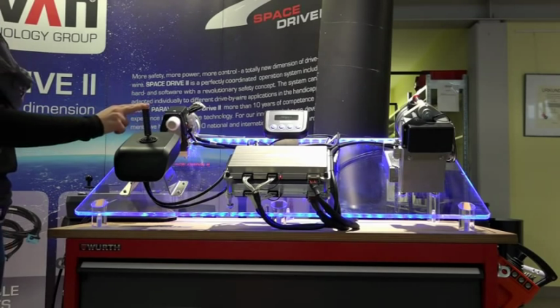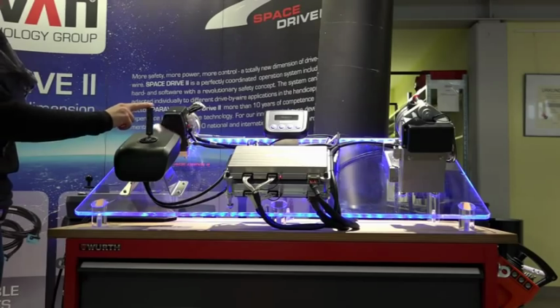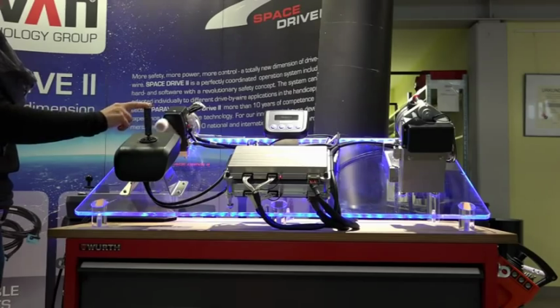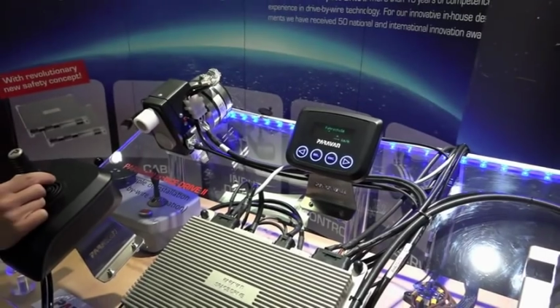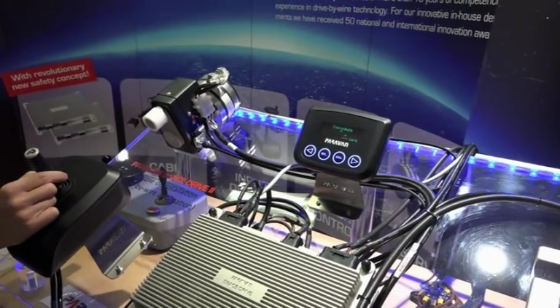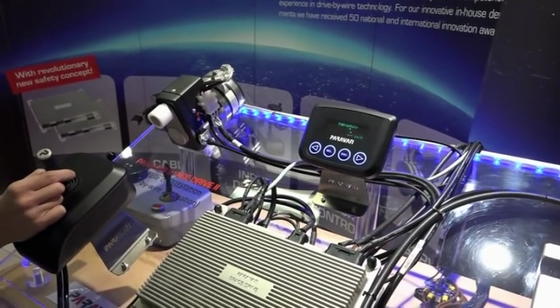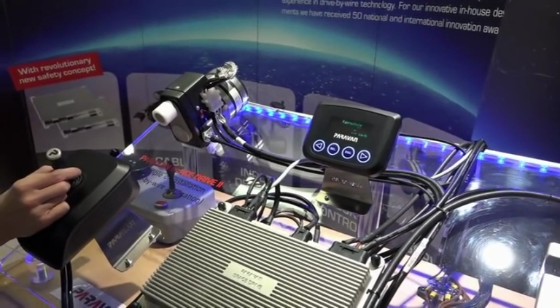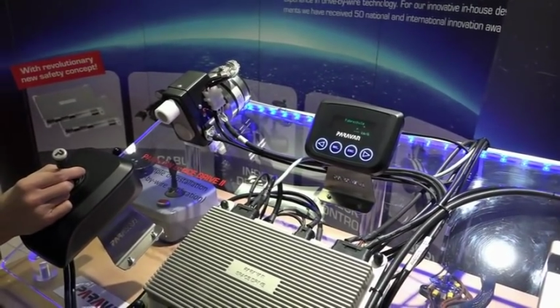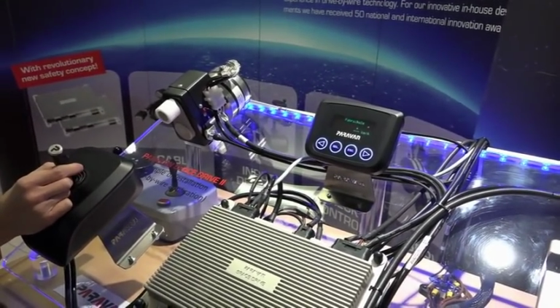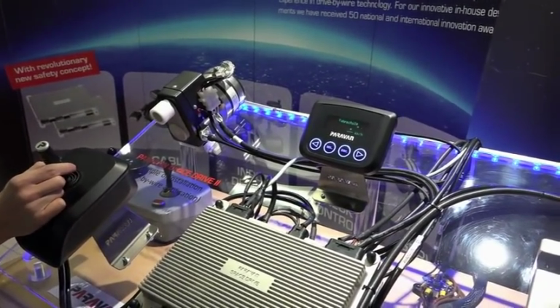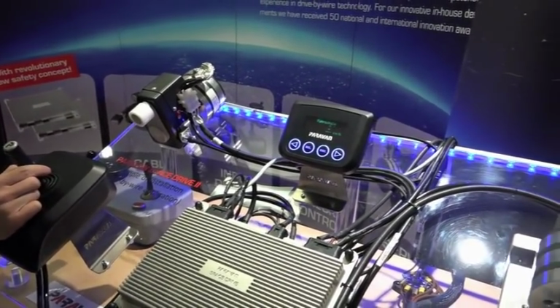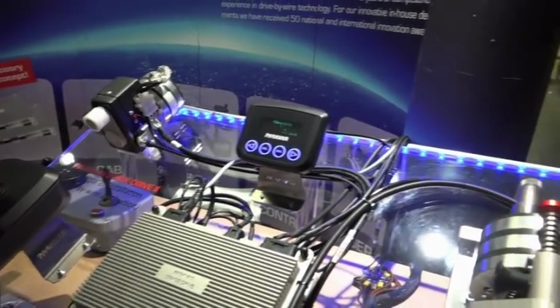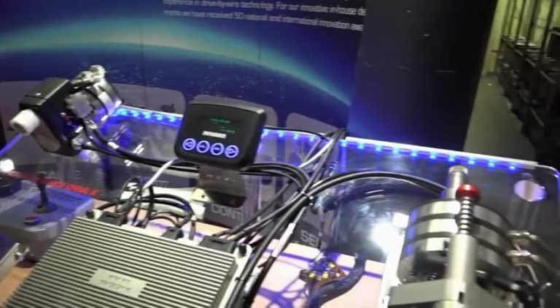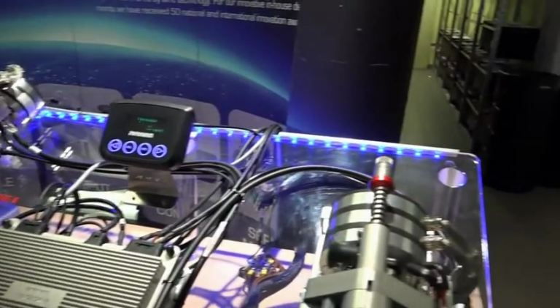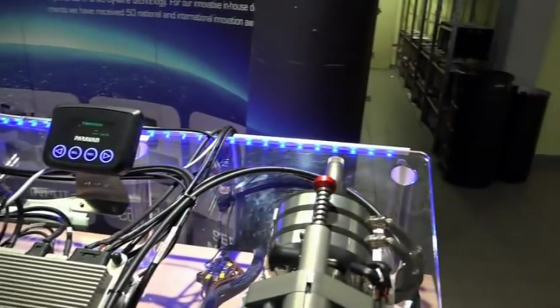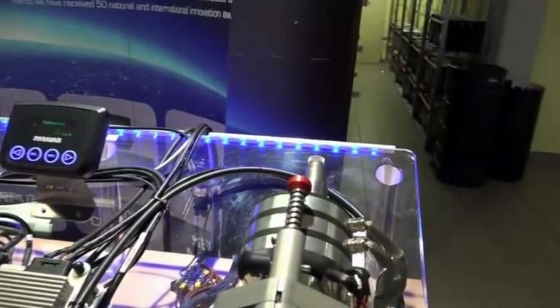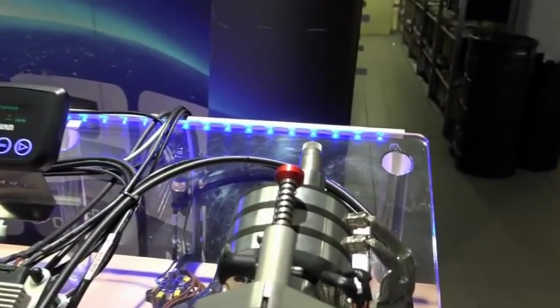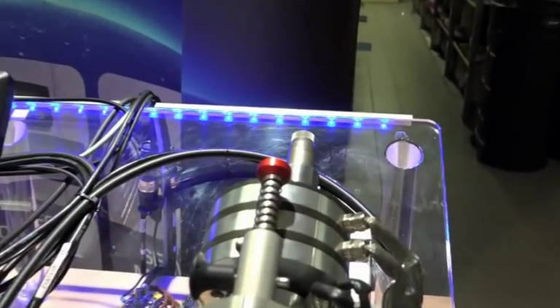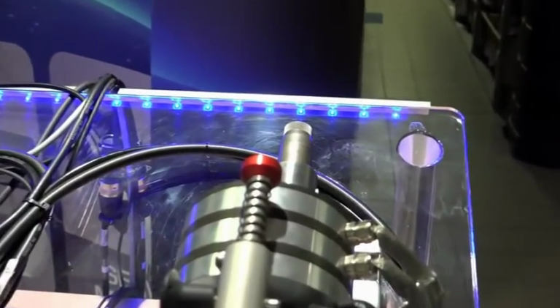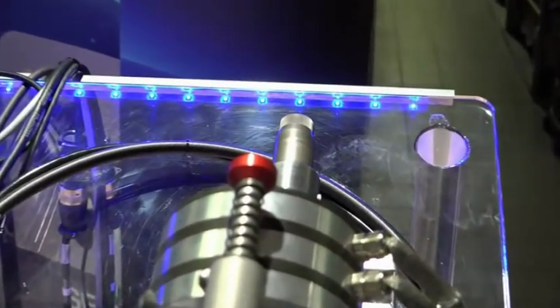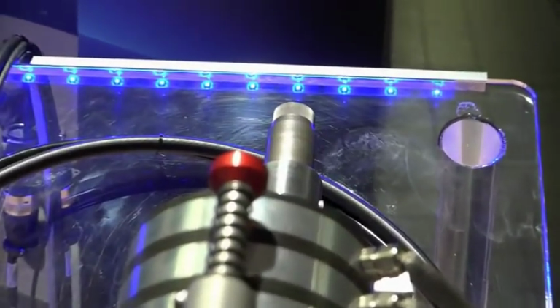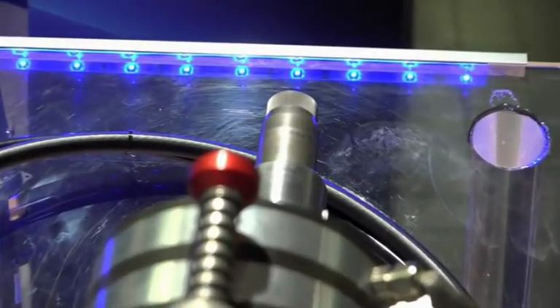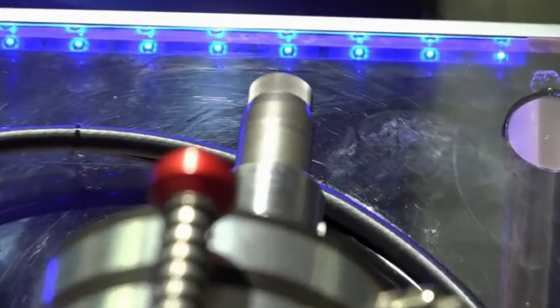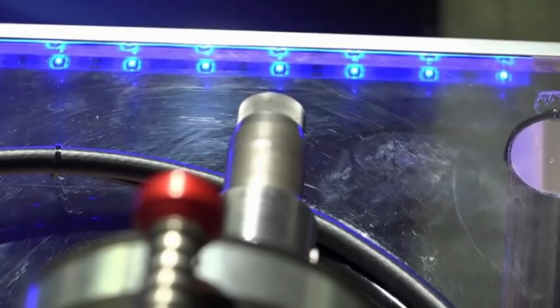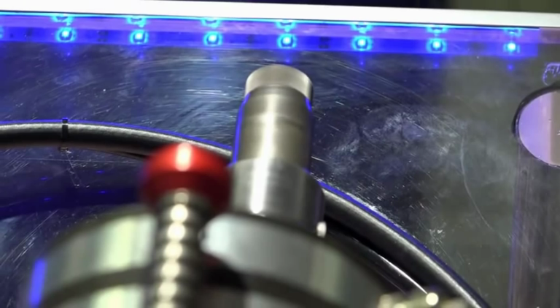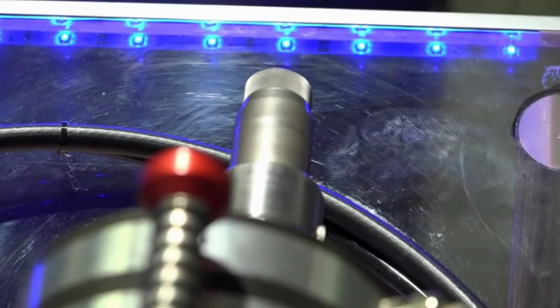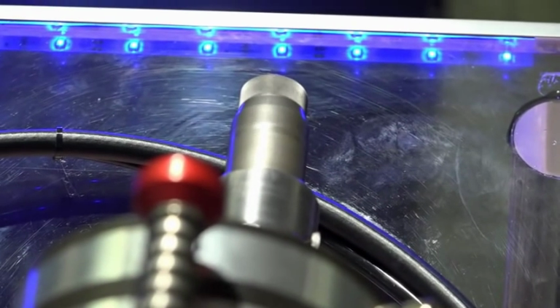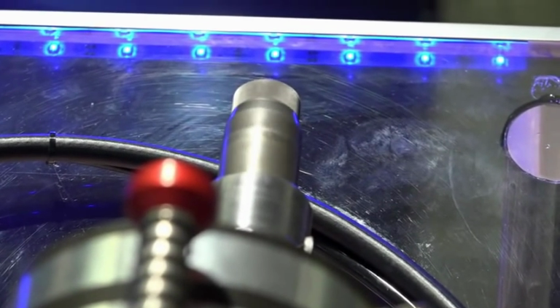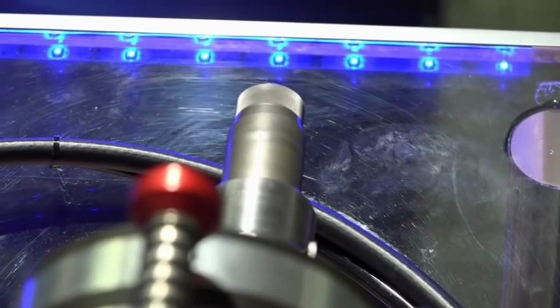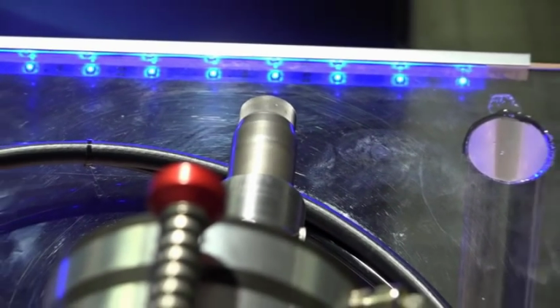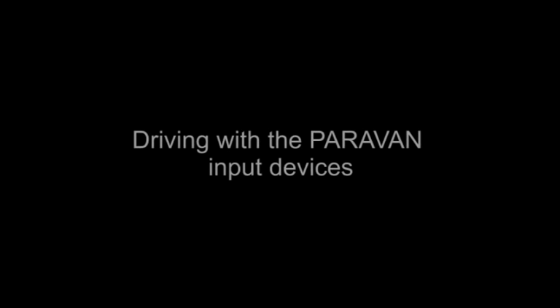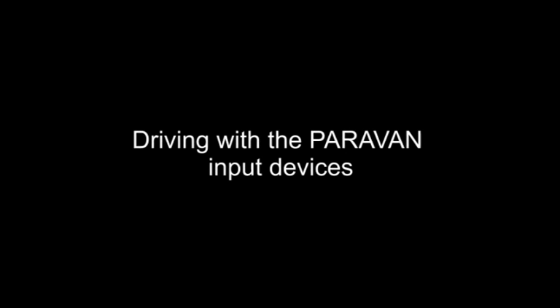By means of drive-by-wire, the input signals such as the steering movement on the joystick are transmitted via electronic signals to the system's hardware. There, the signals are processed in real-time and the vehicle's servo motor is steered.